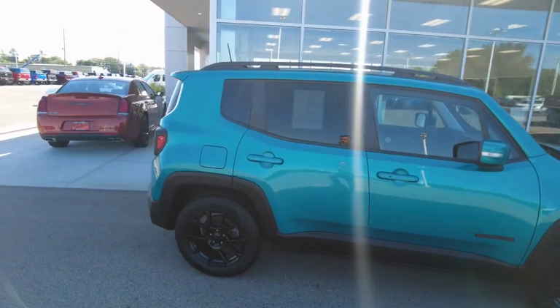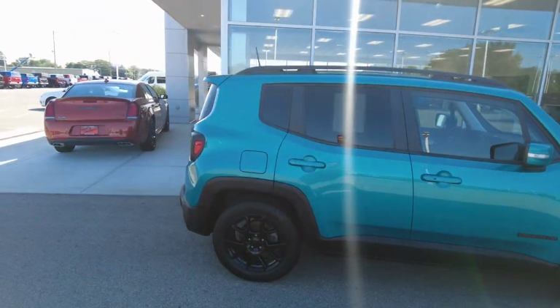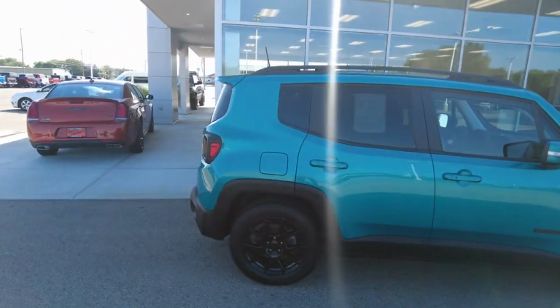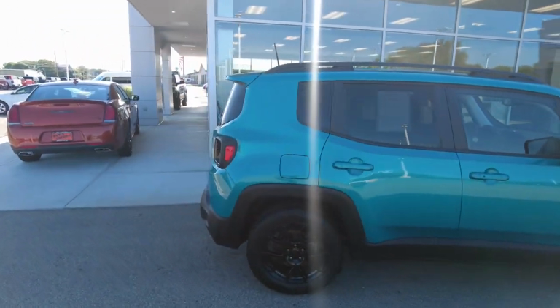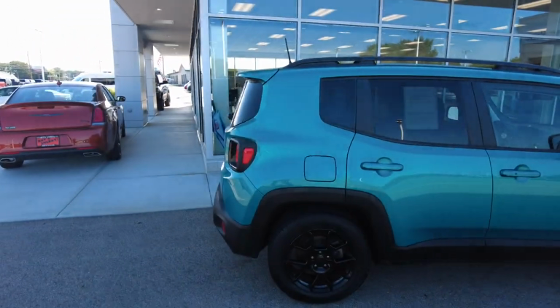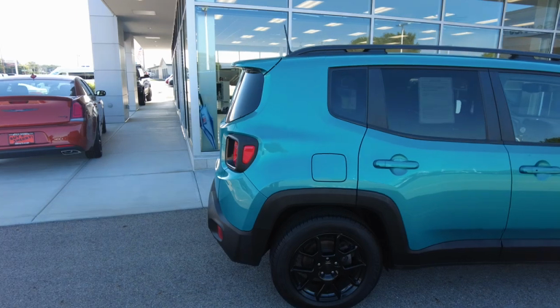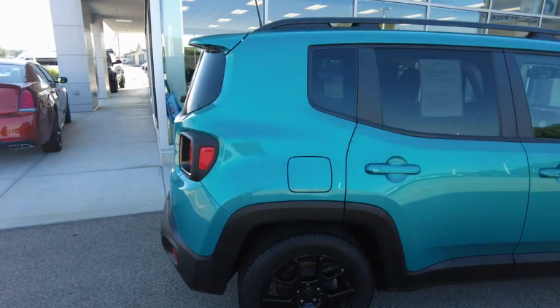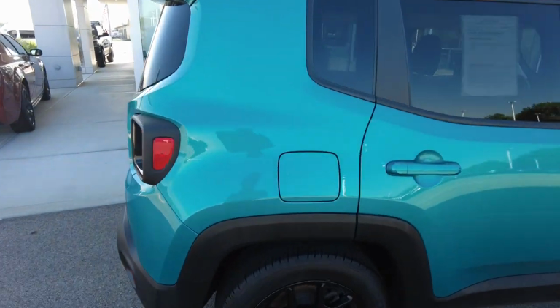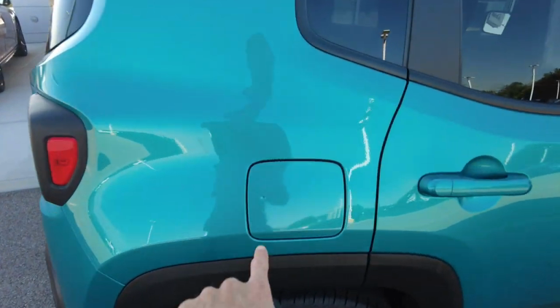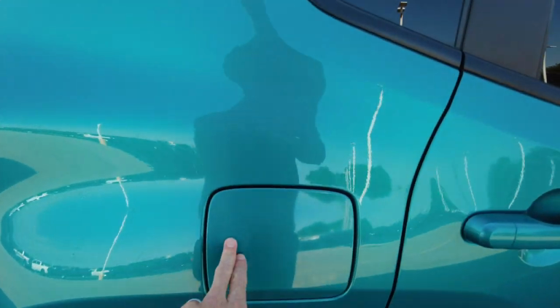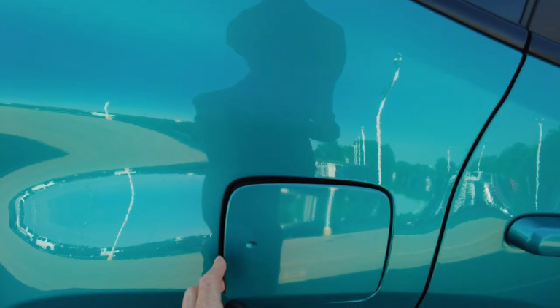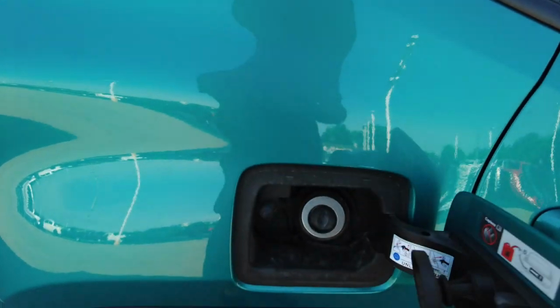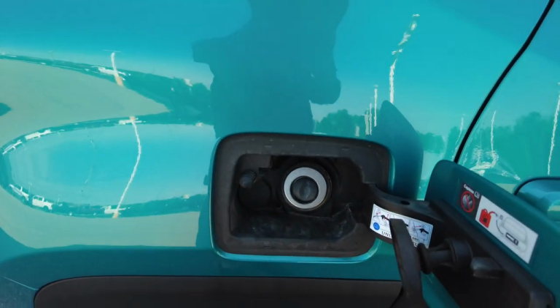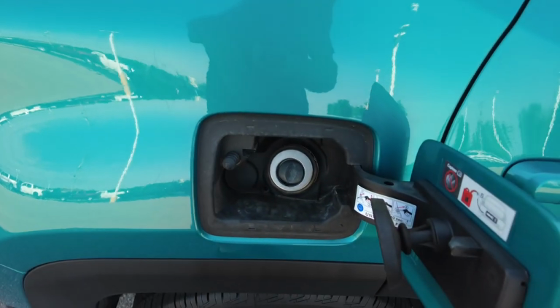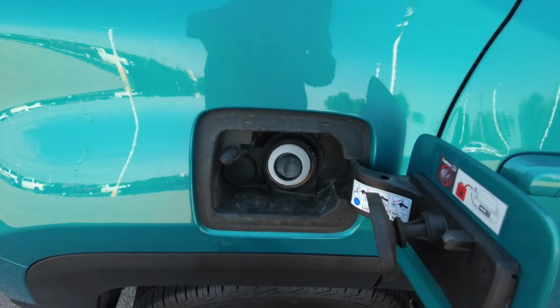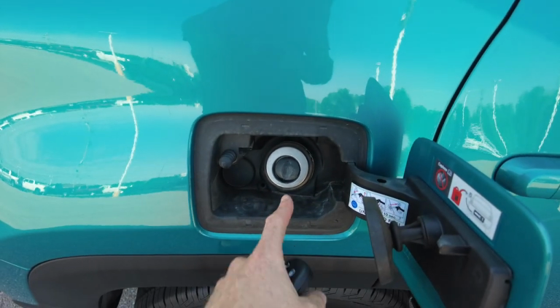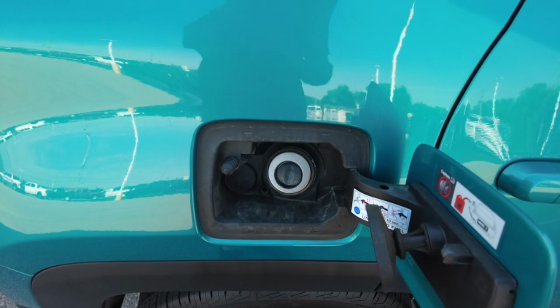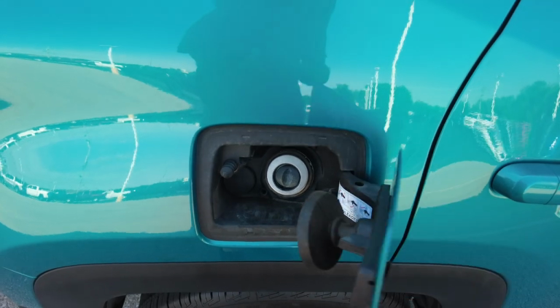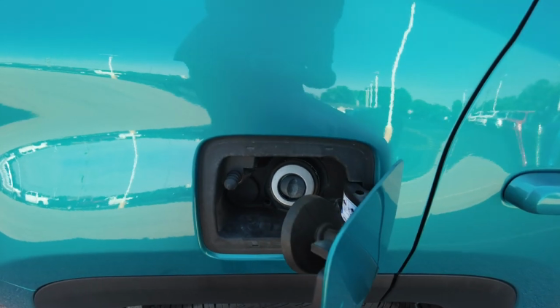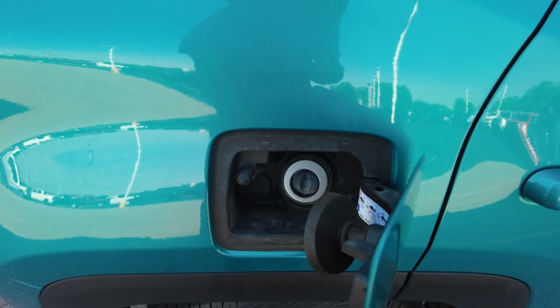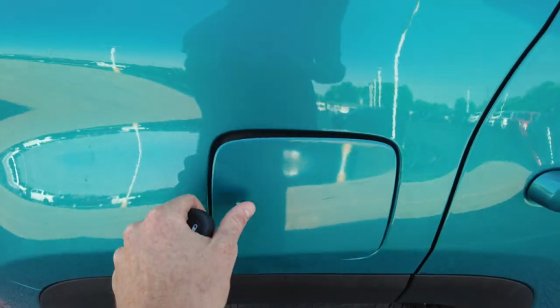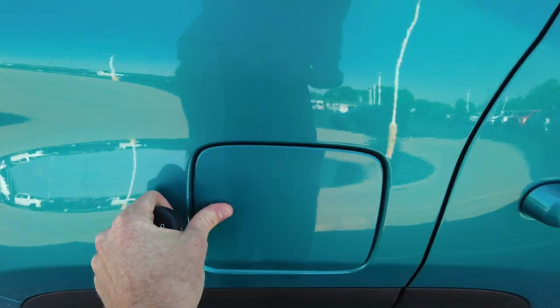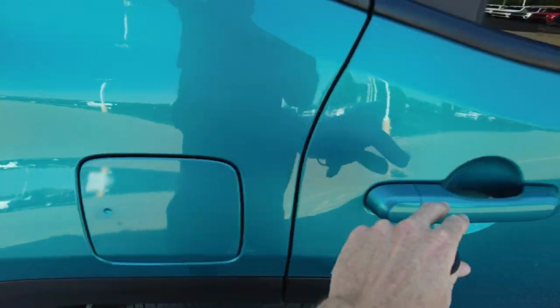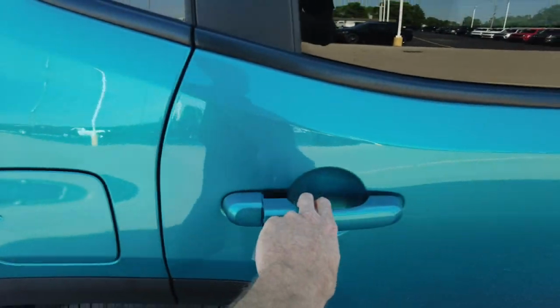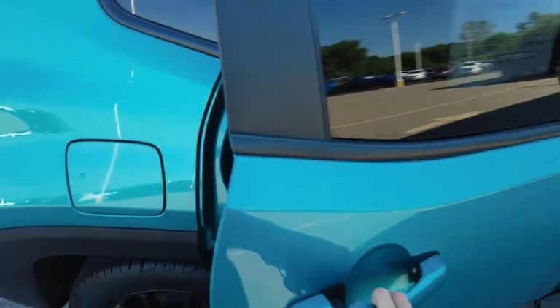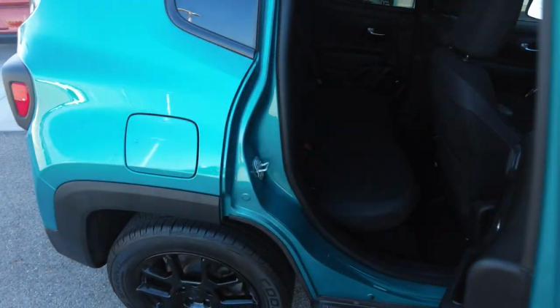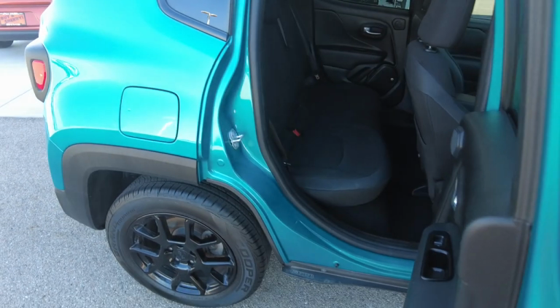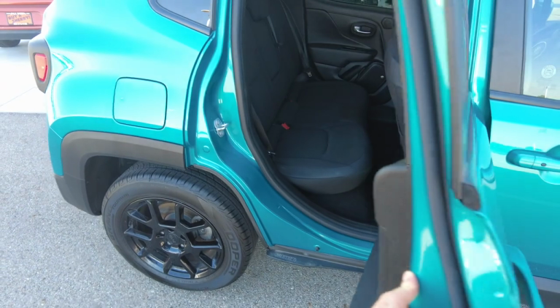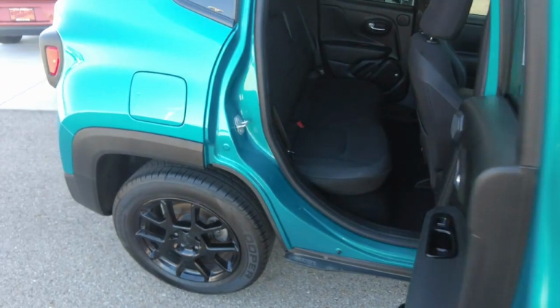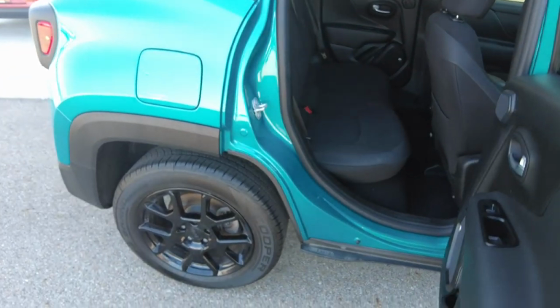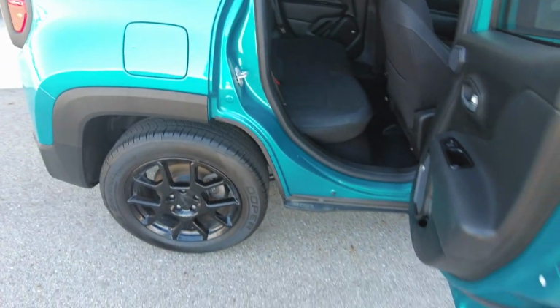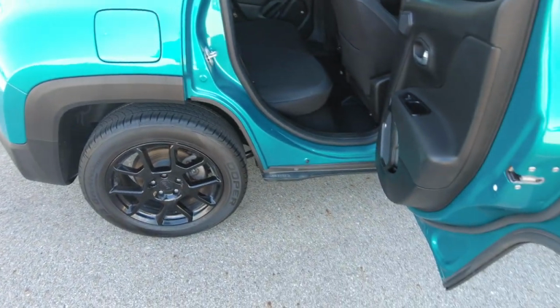Renegades are a four-door vehicle. It has the fuel fill on the passenger side and it's a capless fill, which I absolutely love — you don't have to worry about the cap or whether you left it at the gas station.